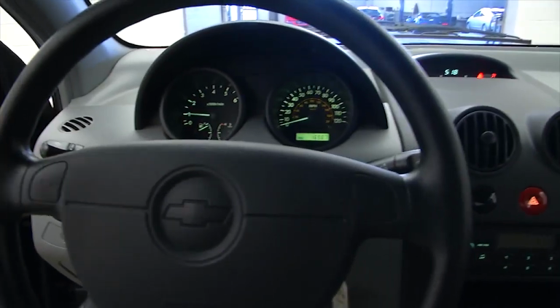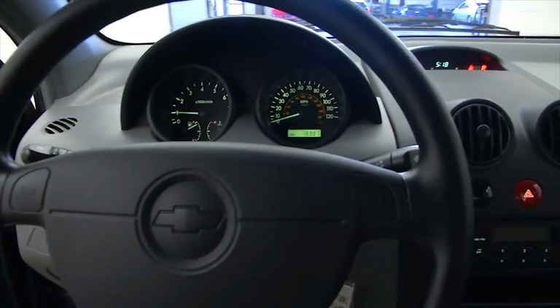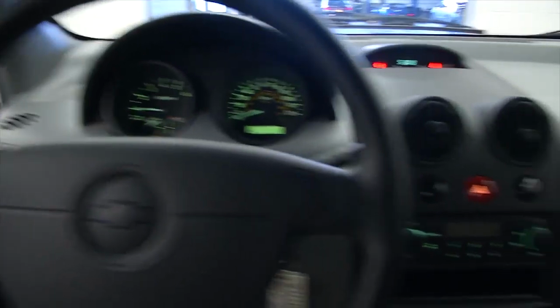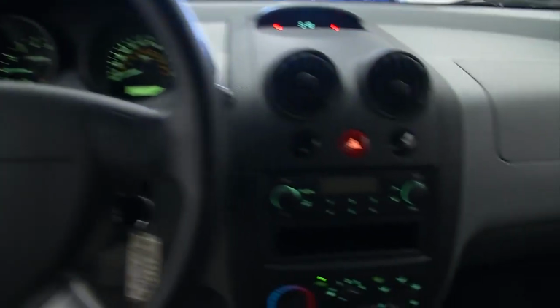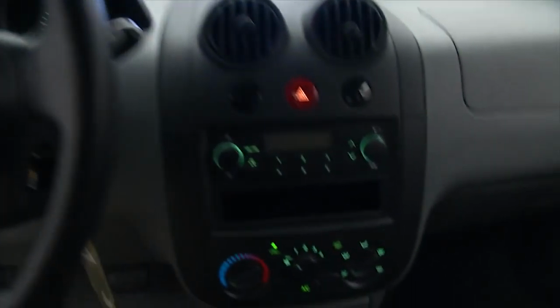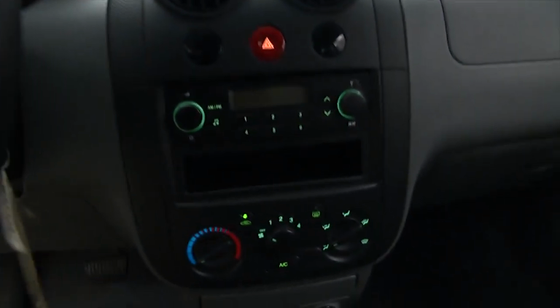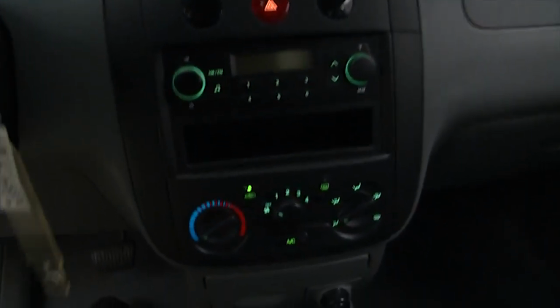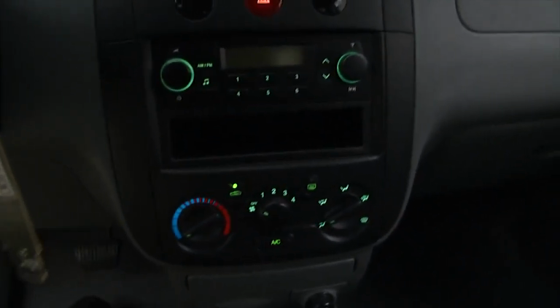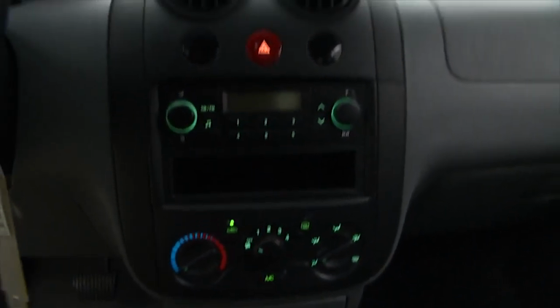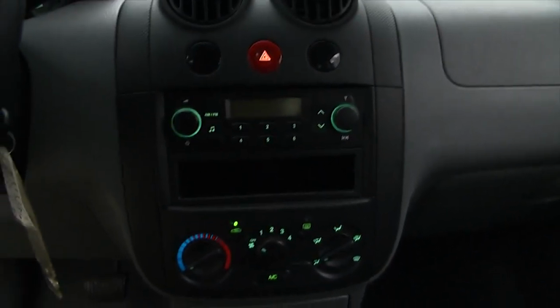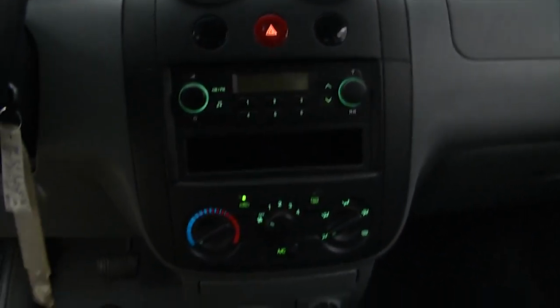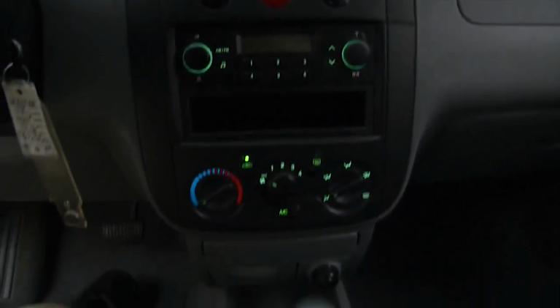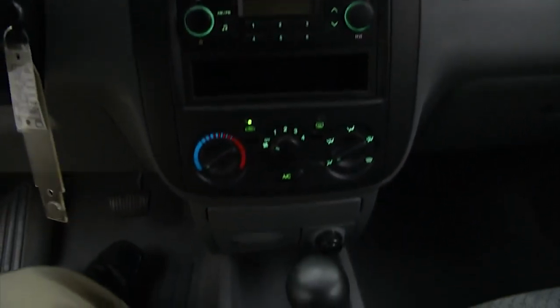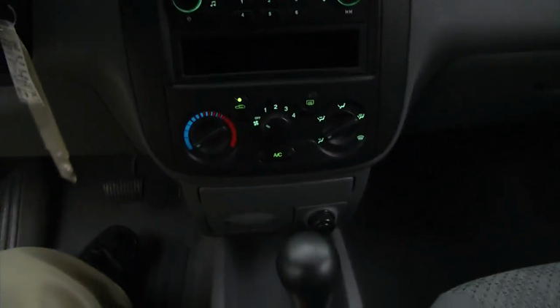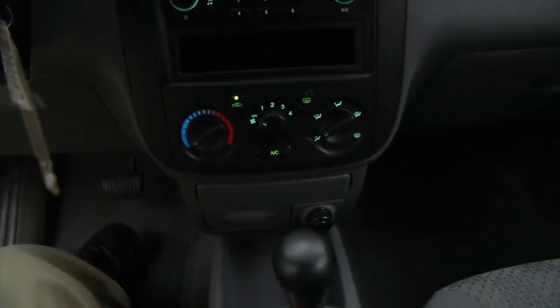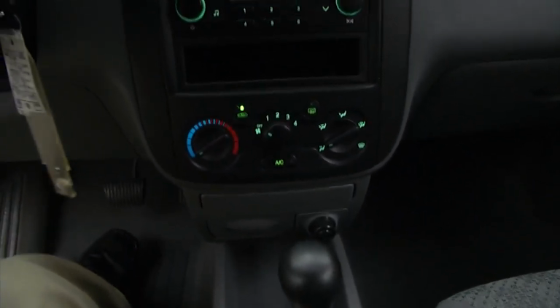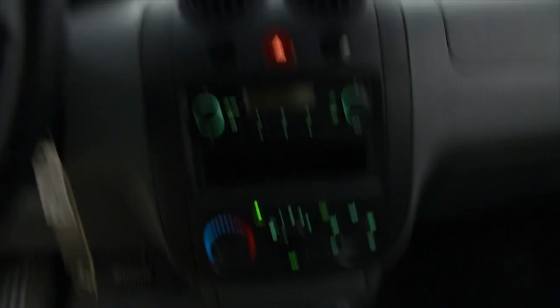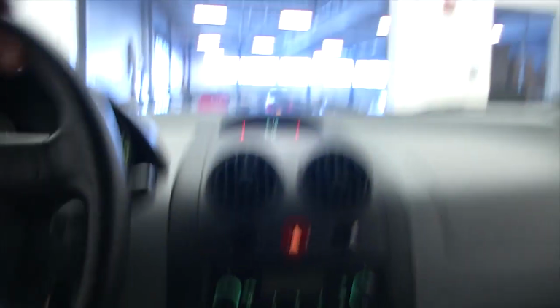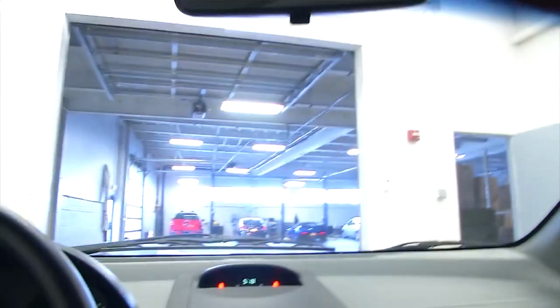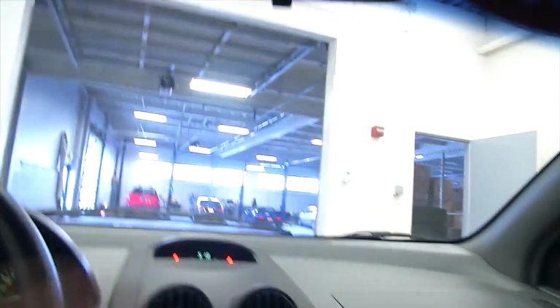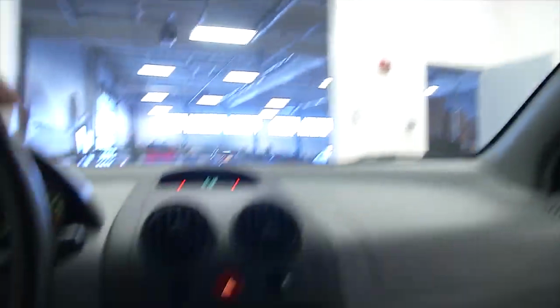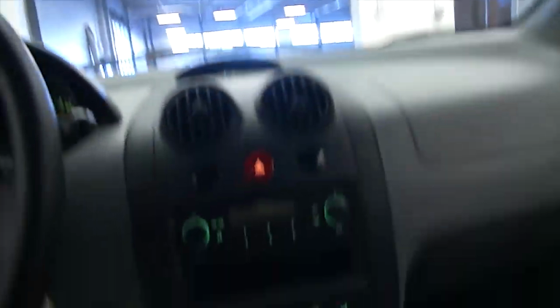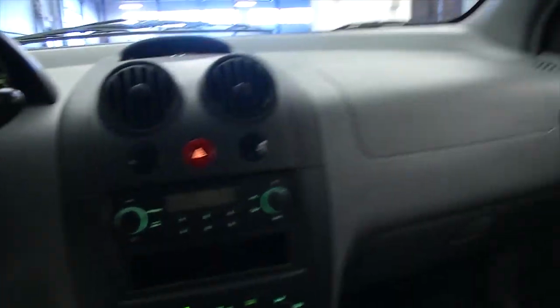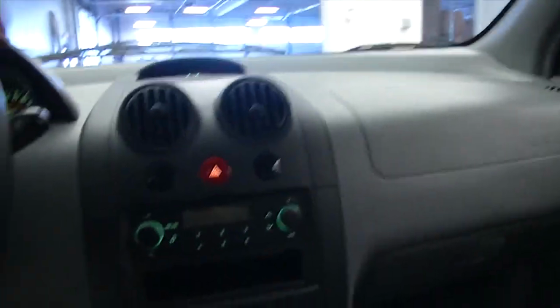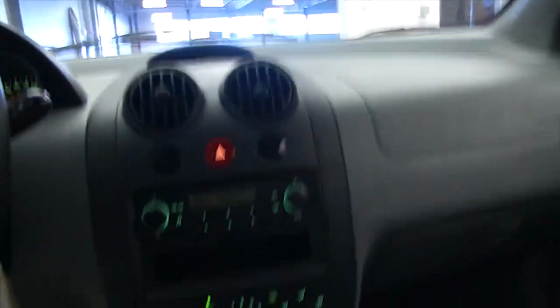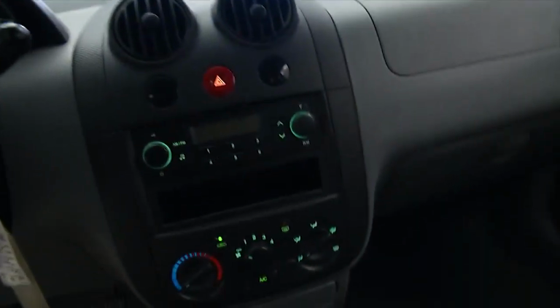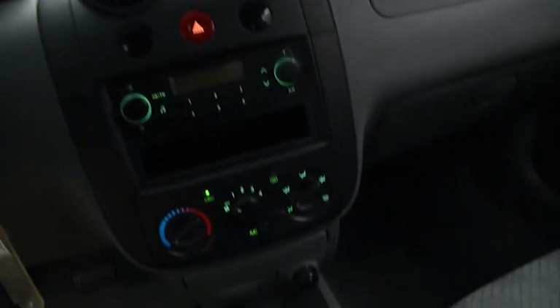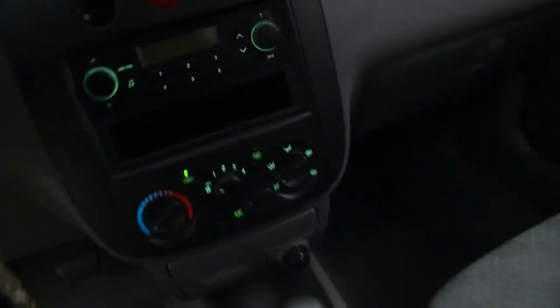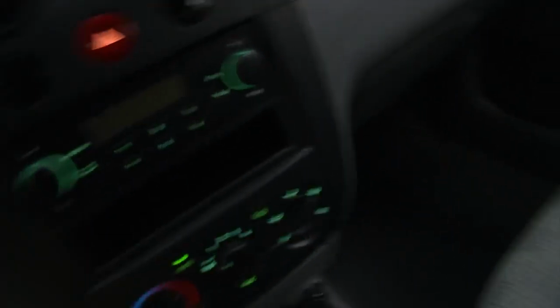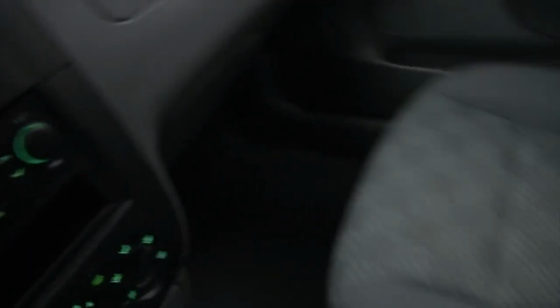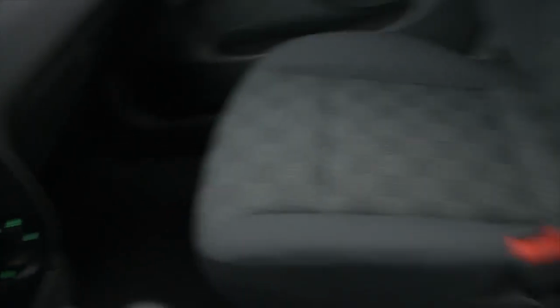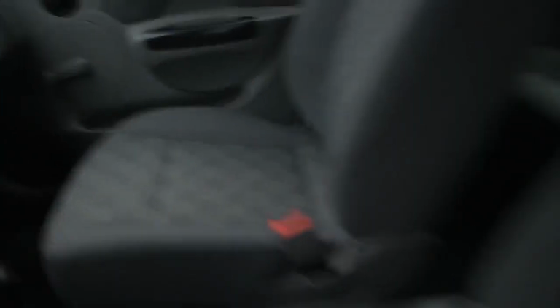All righty, dashboard's lit up, AM FM radio, air conditioning, heat controls, automatic.